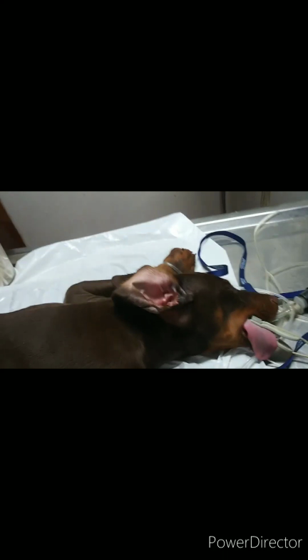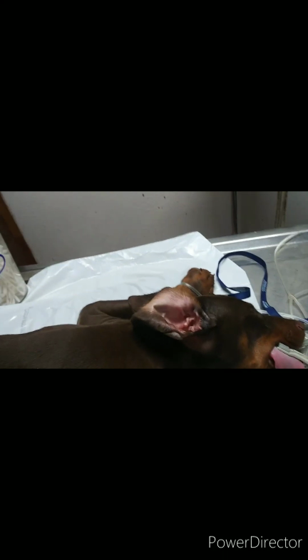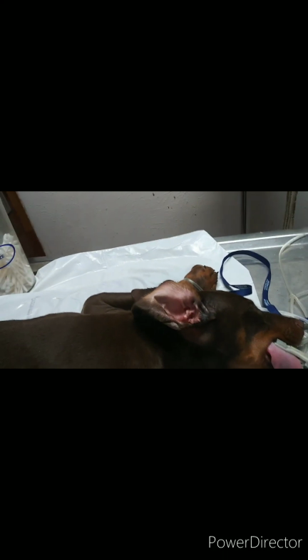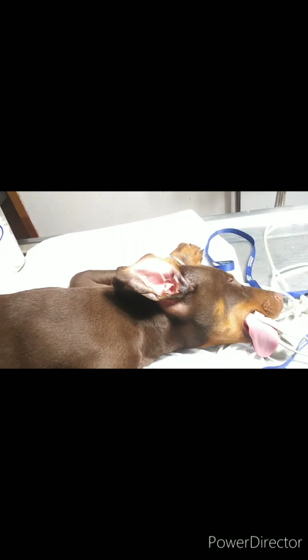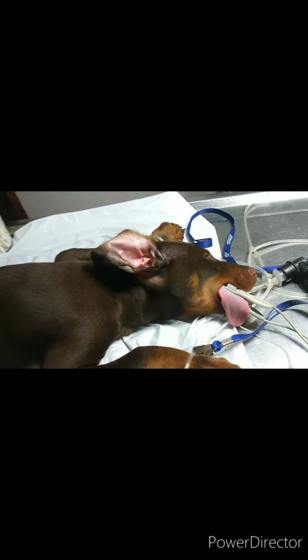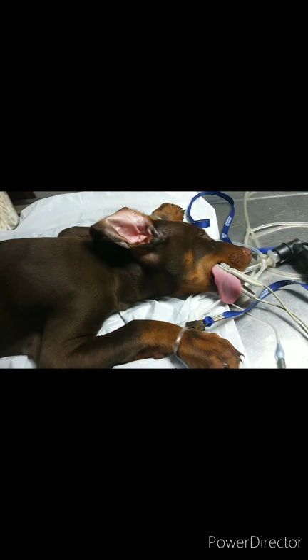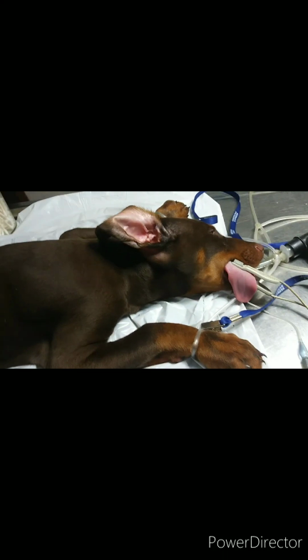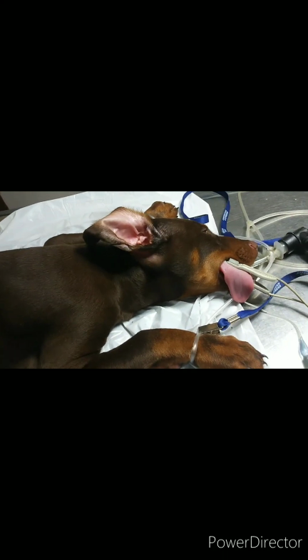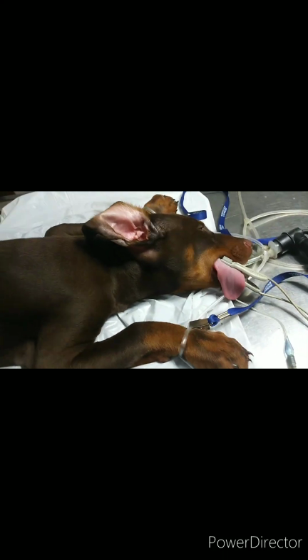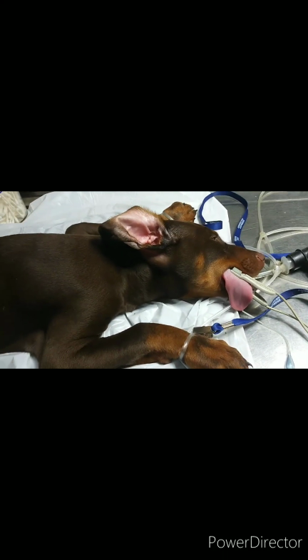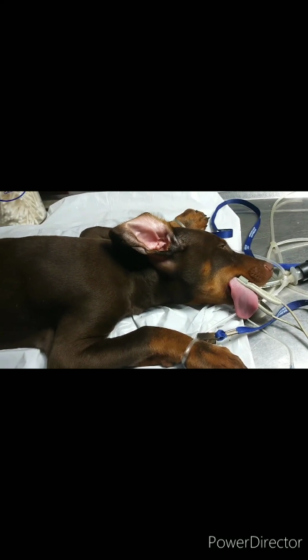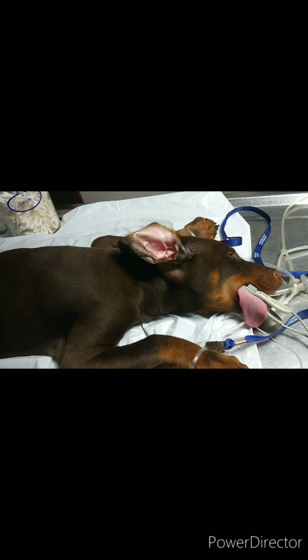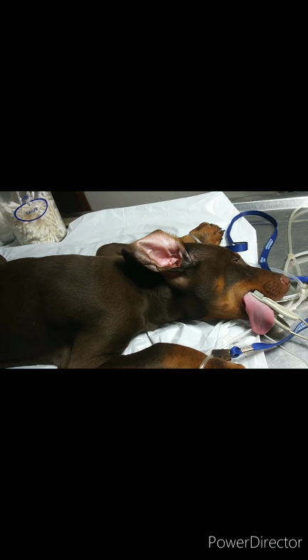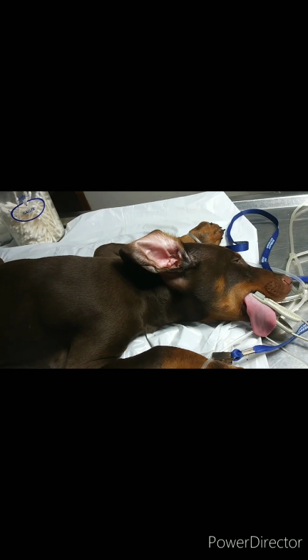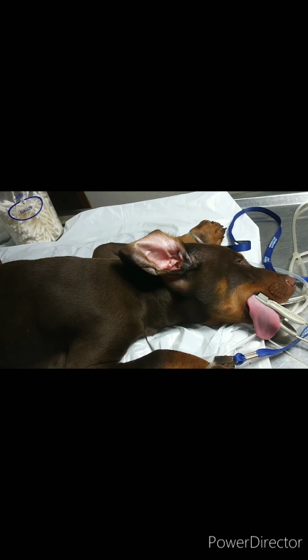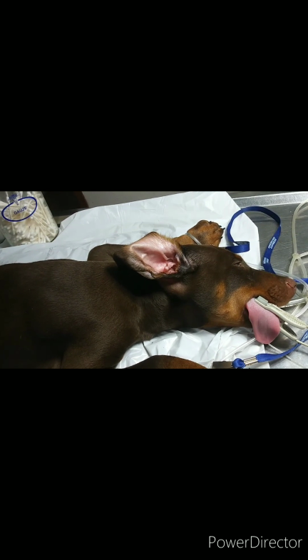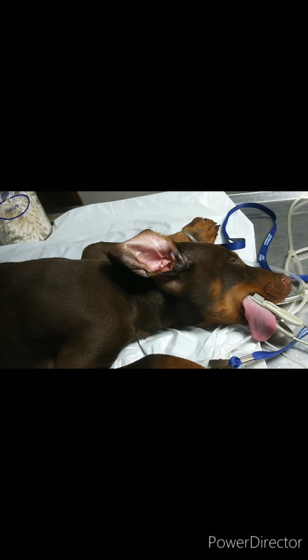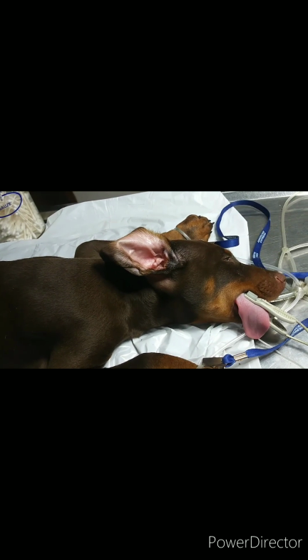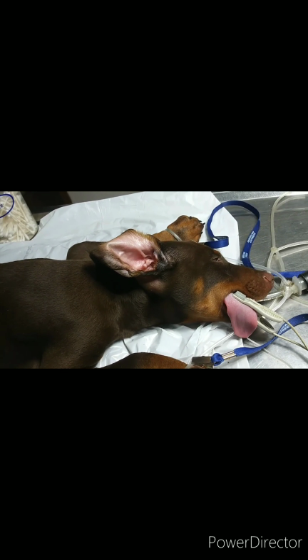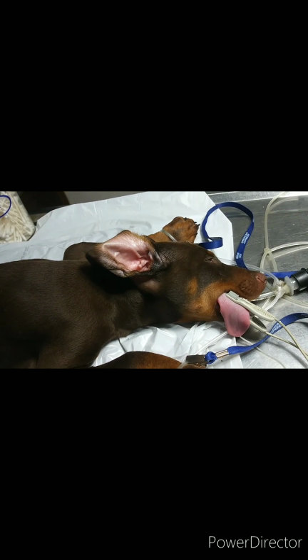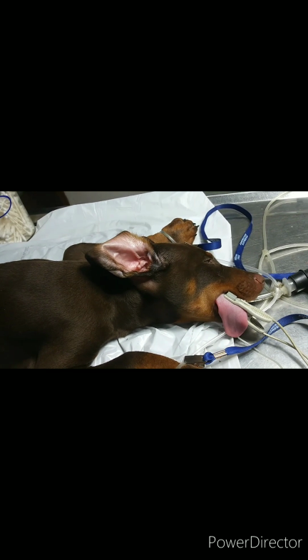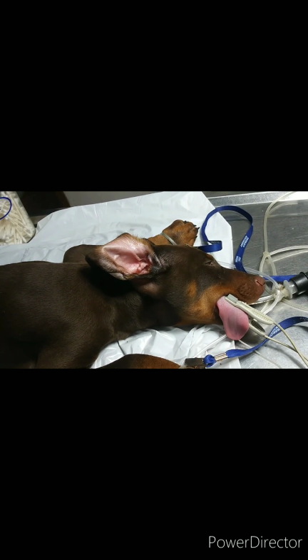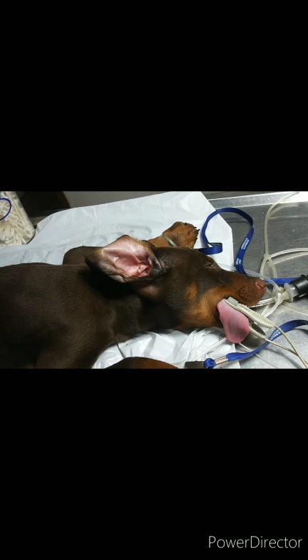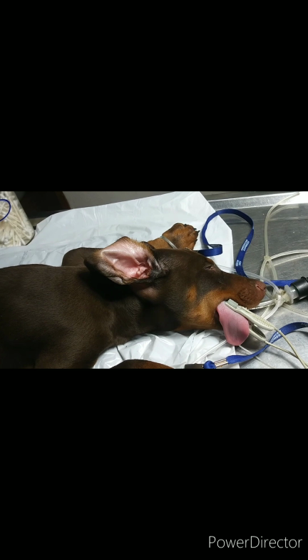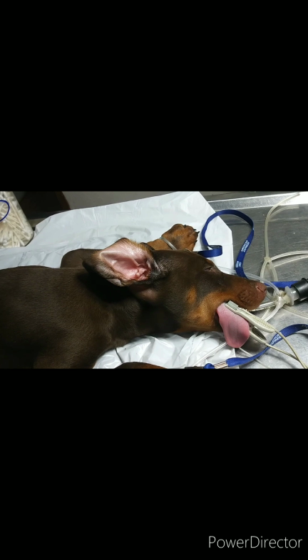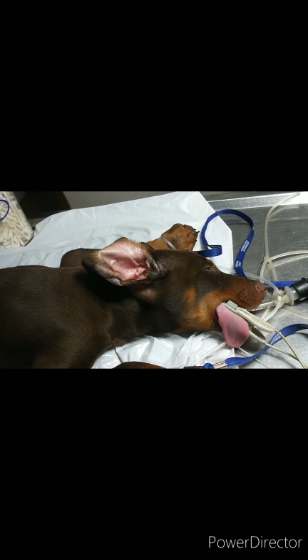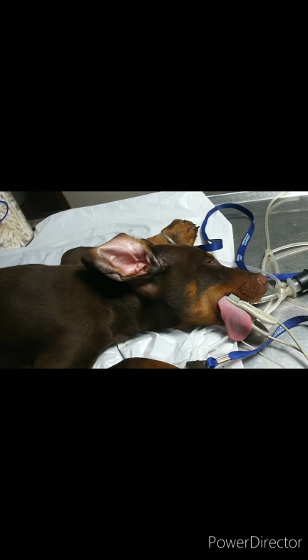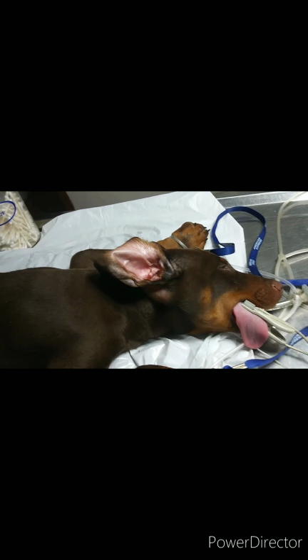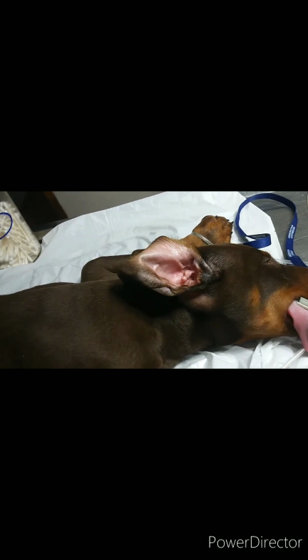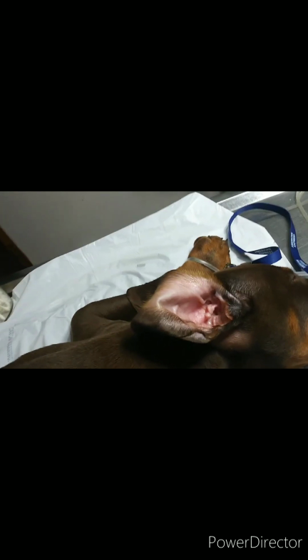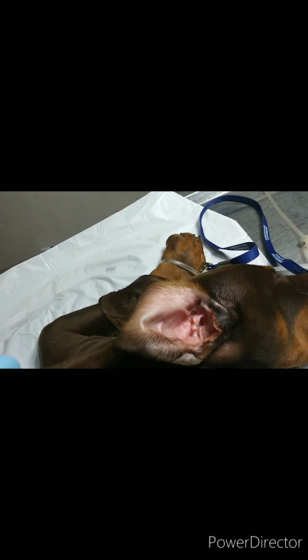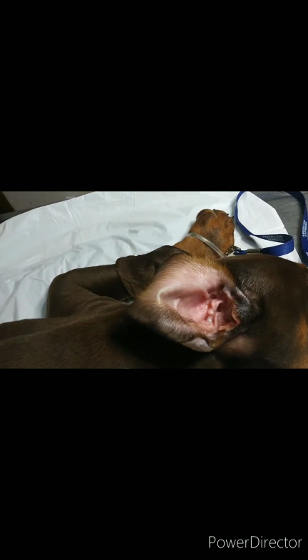This is Roscoe, an 11-week-old, full-blooded, chocolate and tan male Doberman. He is 15 and a half pounds. He's here to have his ear crops.